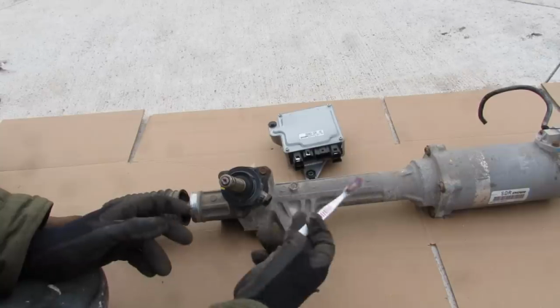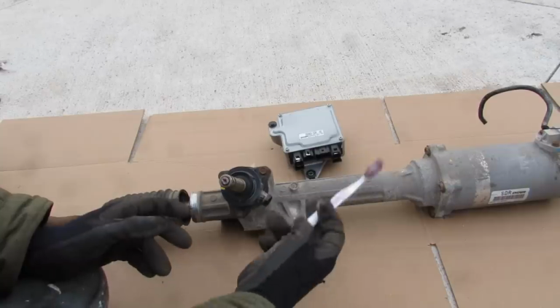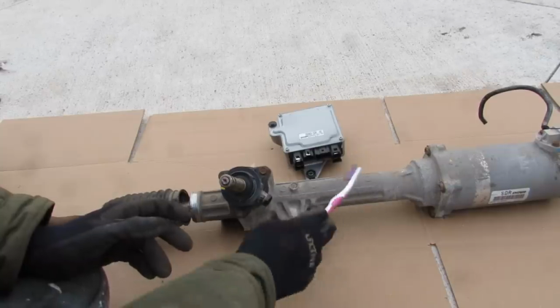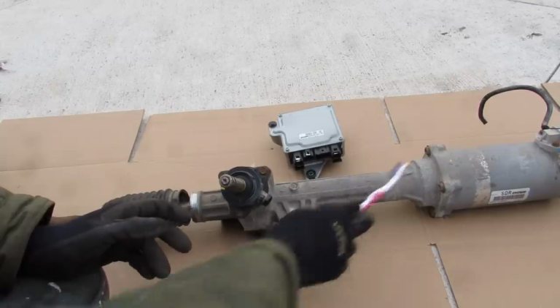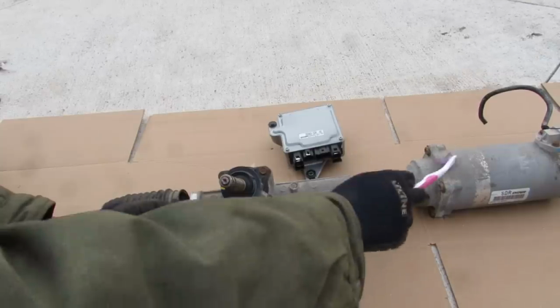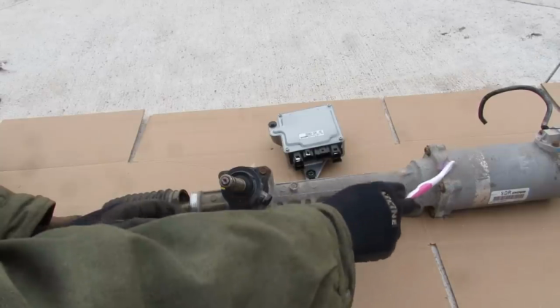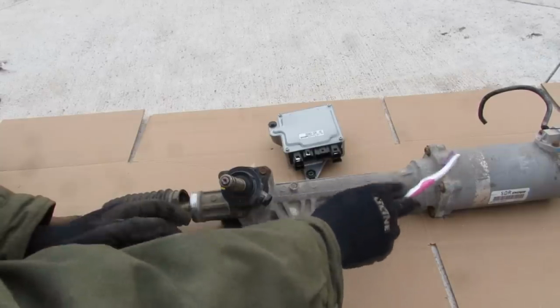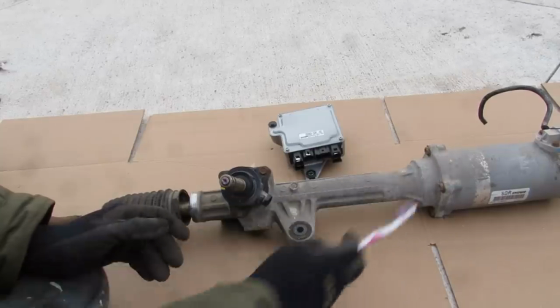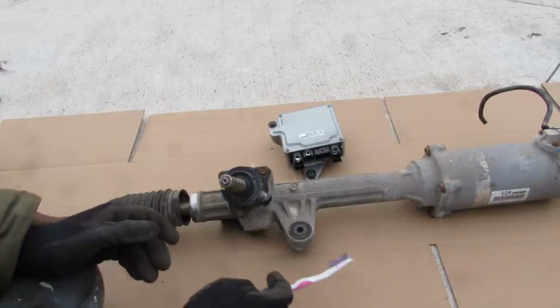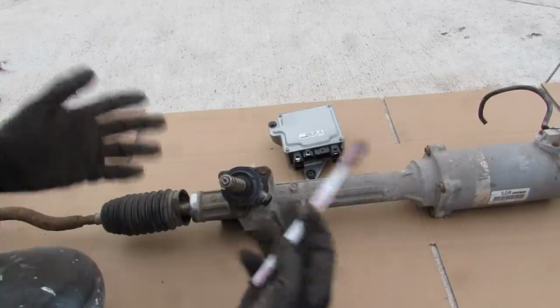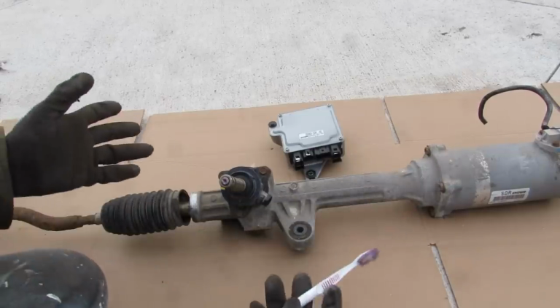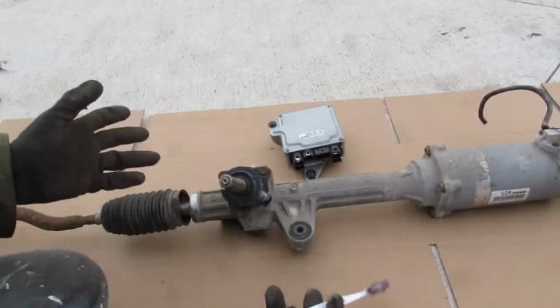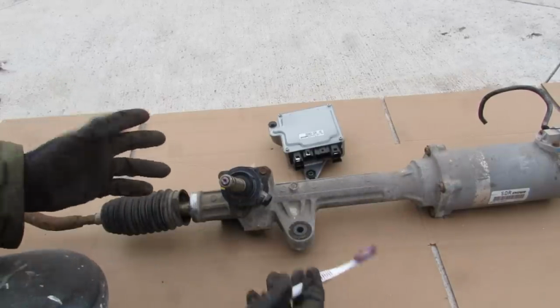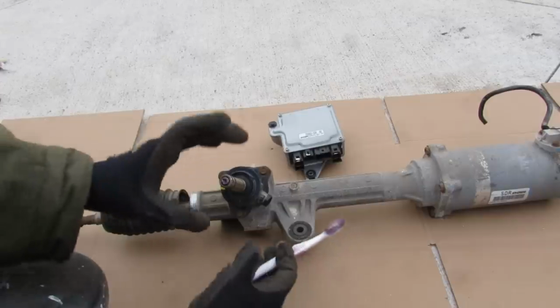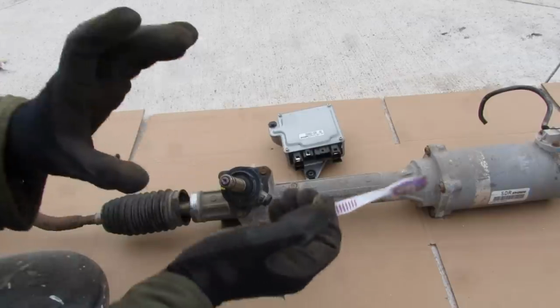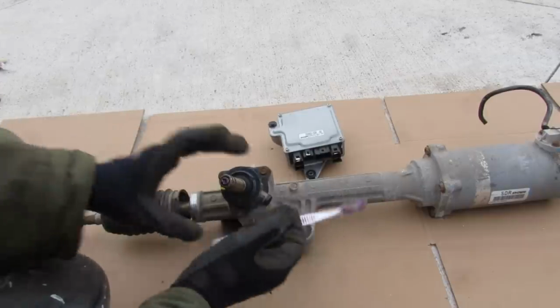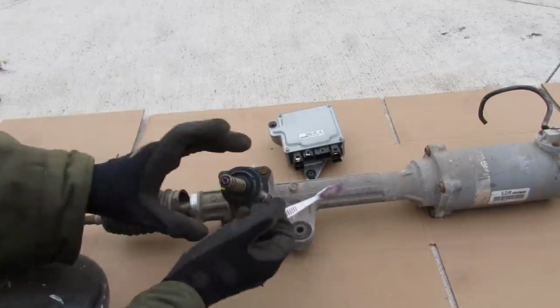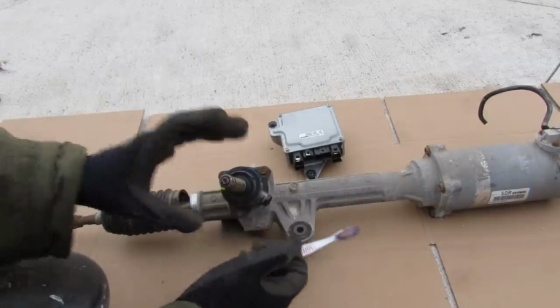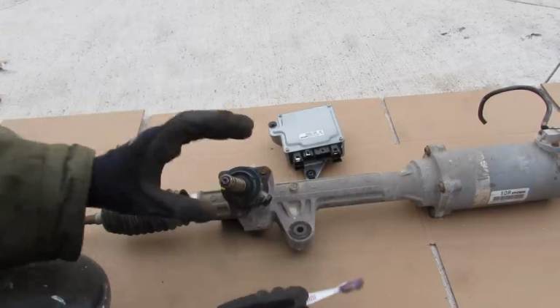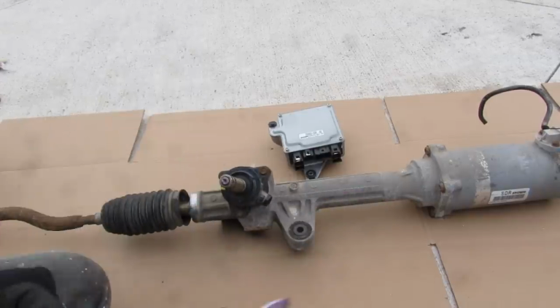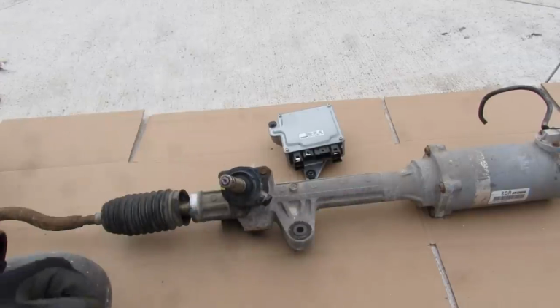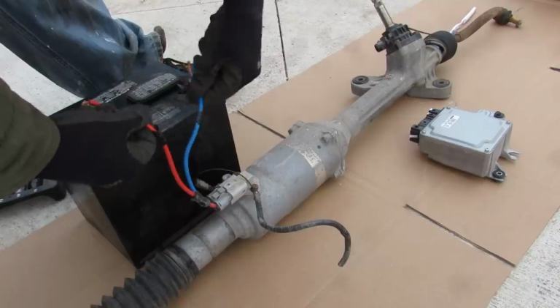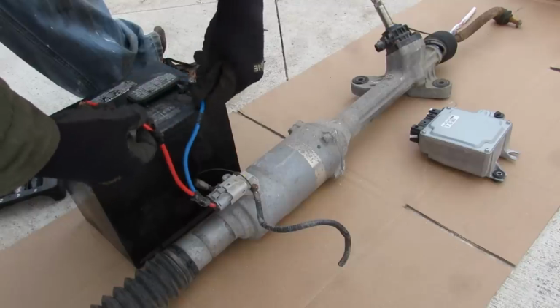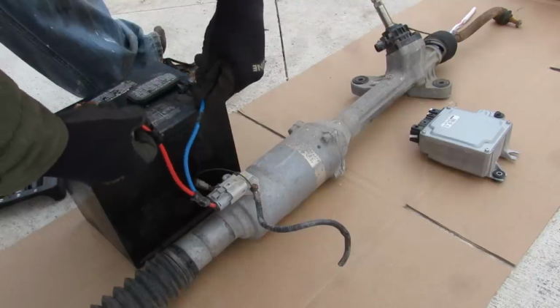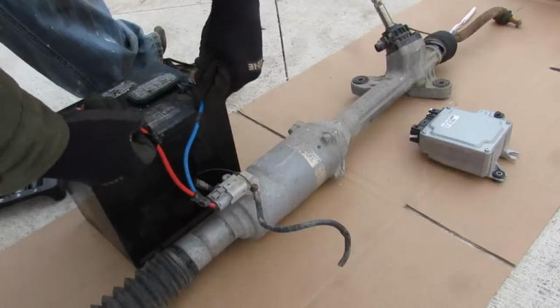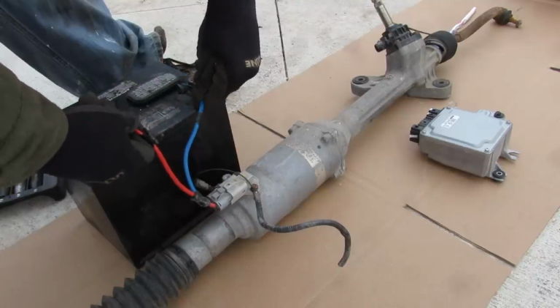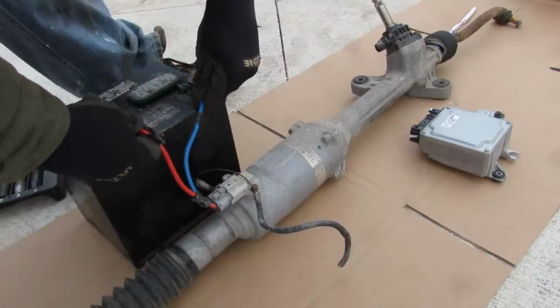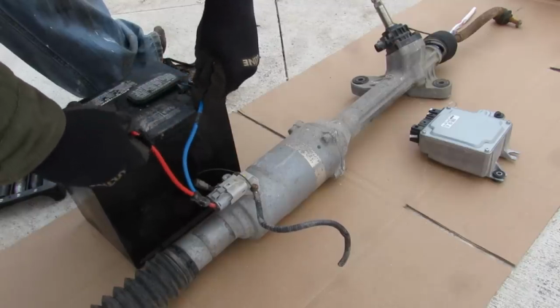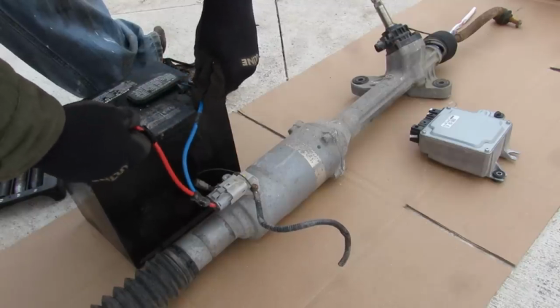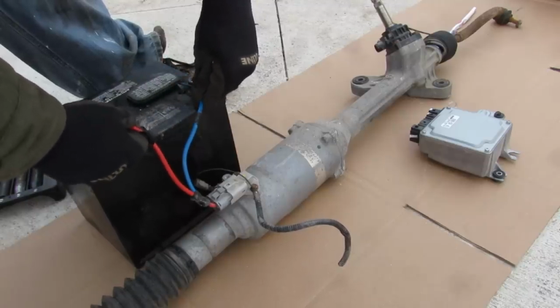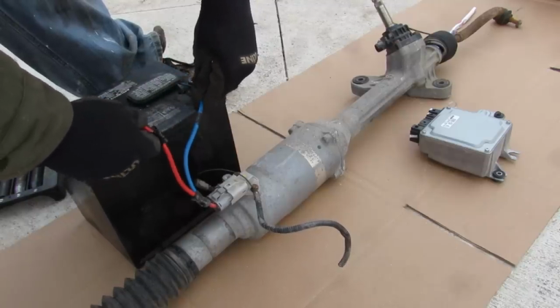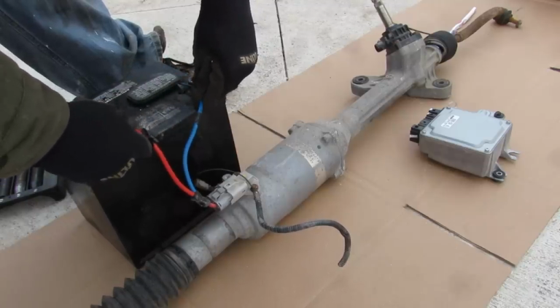Some vehicles have a rack-mounted power steering motor like this one here, and in some lighter duty vehicles it's actually mounted to the steering column underneath the dashboard. I'm going to supply 12 volts from the battery to the motor directly and we're going to see the power steering rack move.